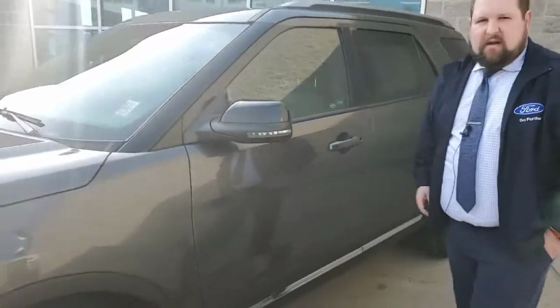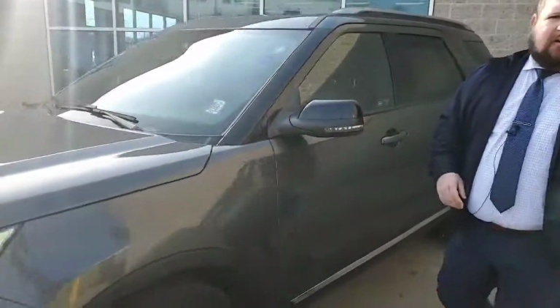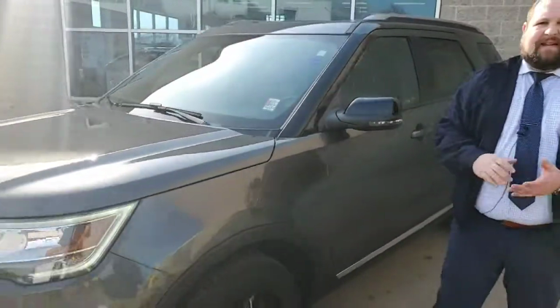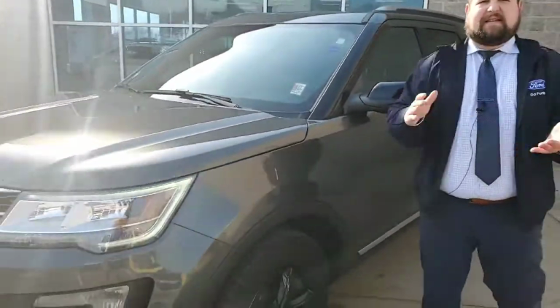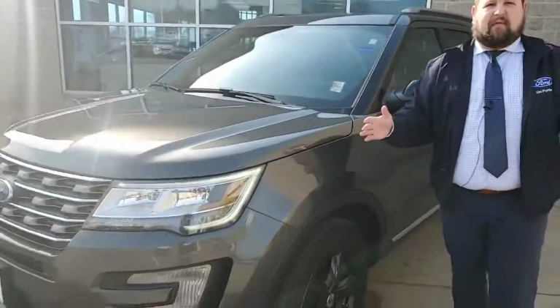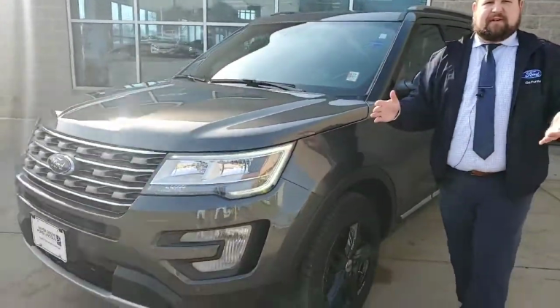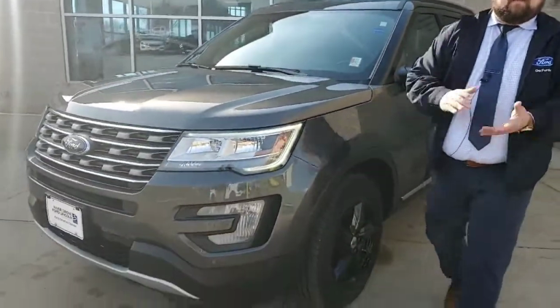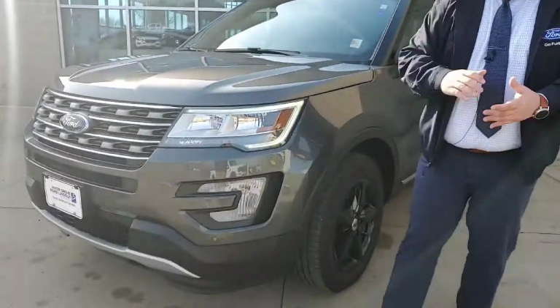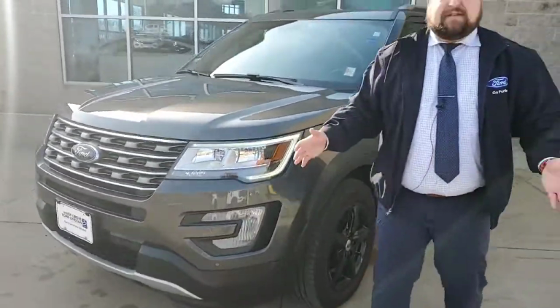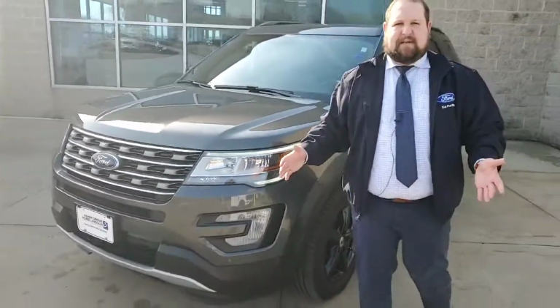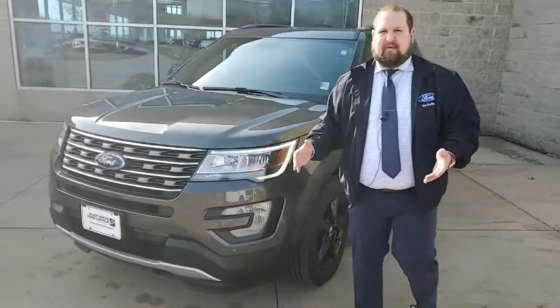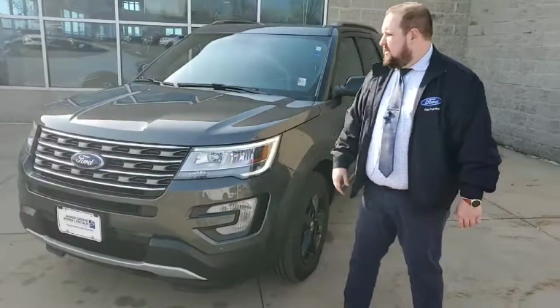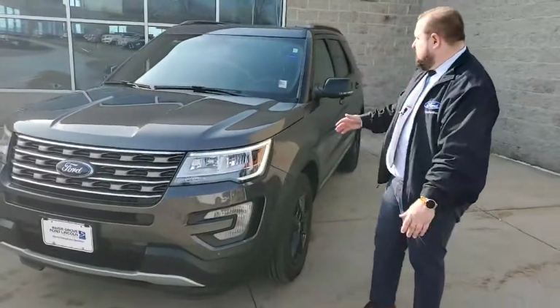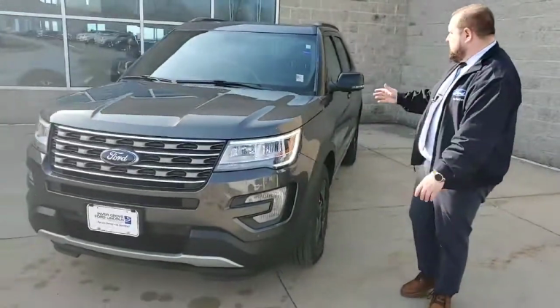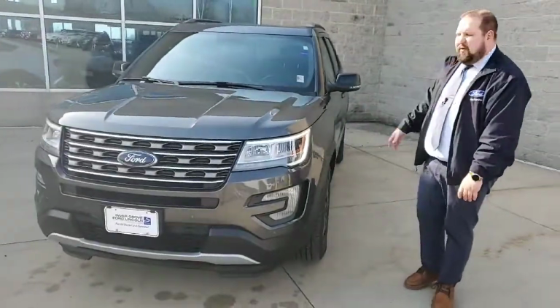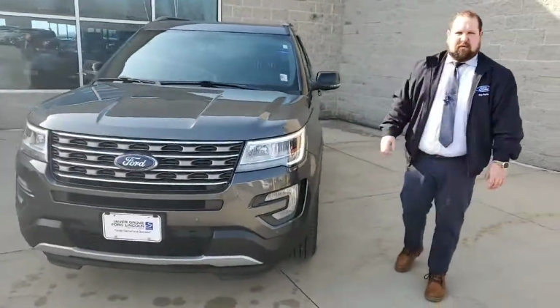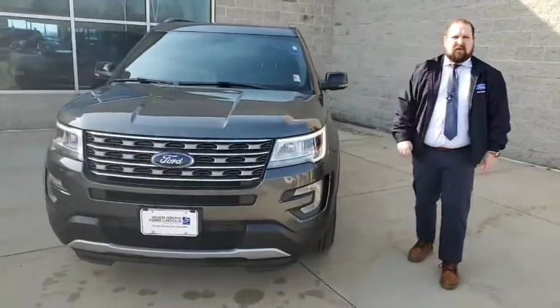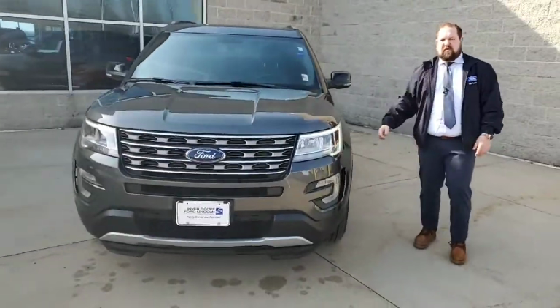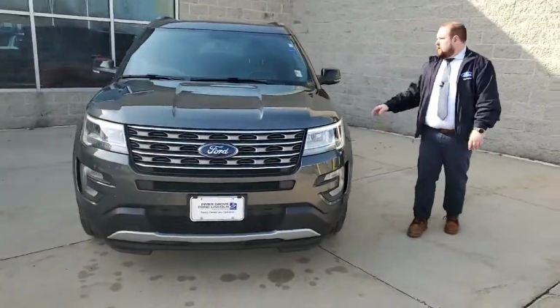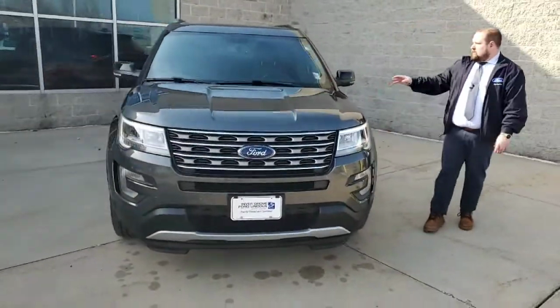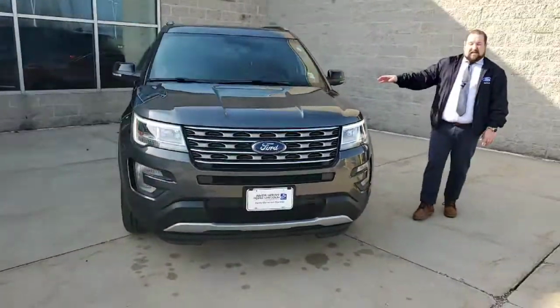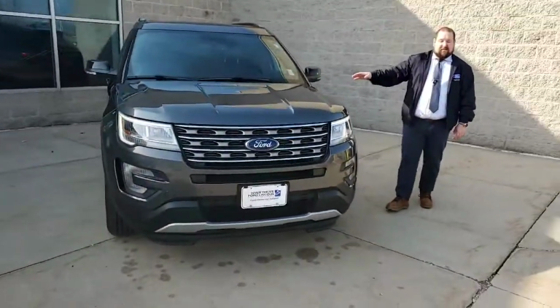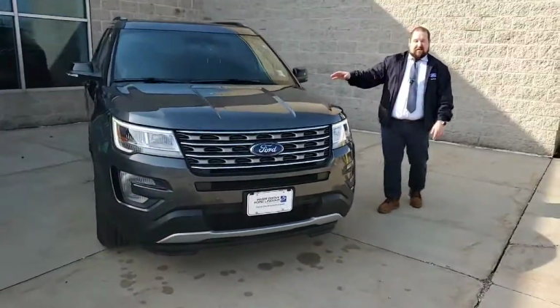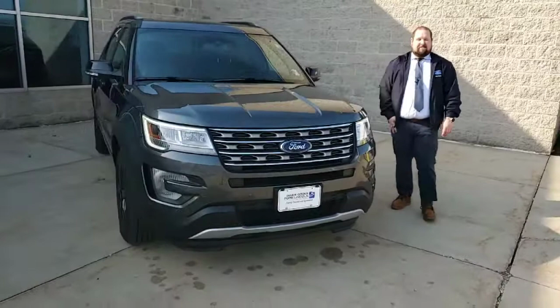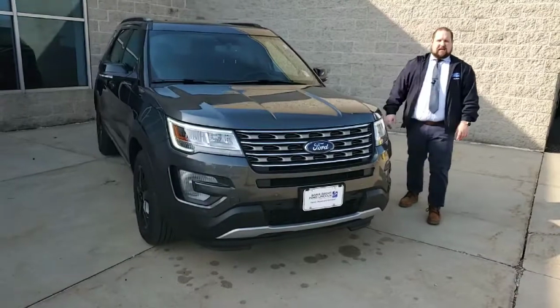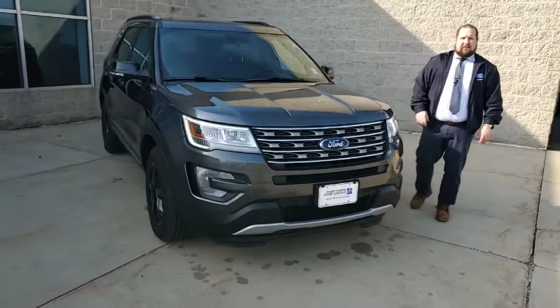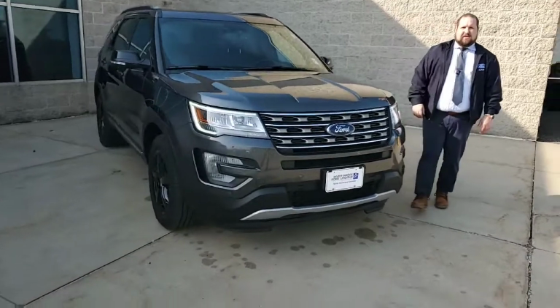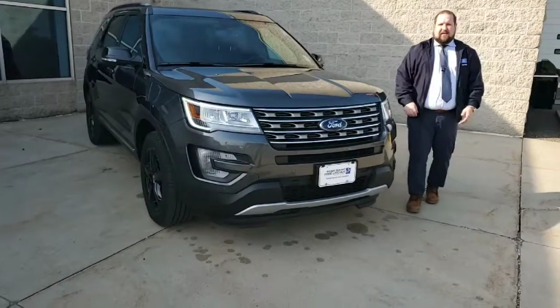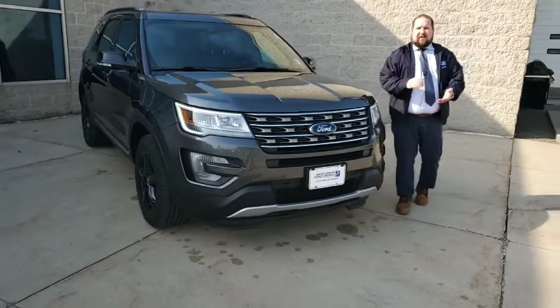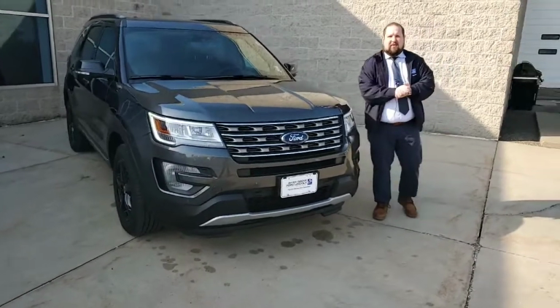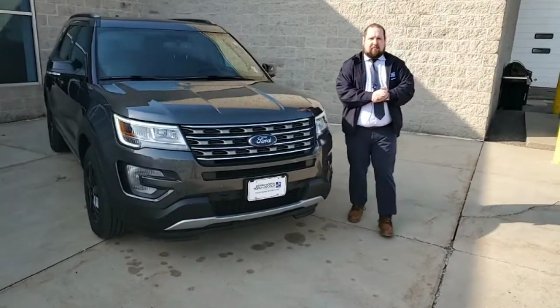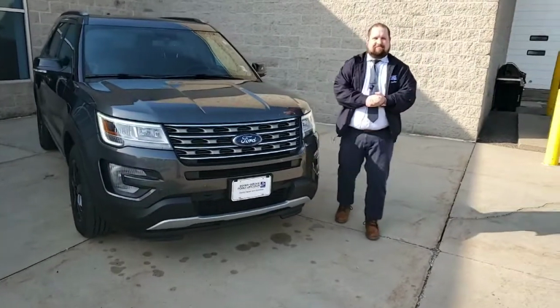Alright guys, thanks again for watching Bob Notch's top-notch pick of the week — a 2017 Ford Explorer with 26,000 miles. Let us know how we can help, thanks!